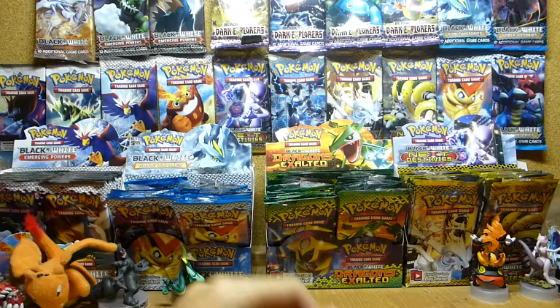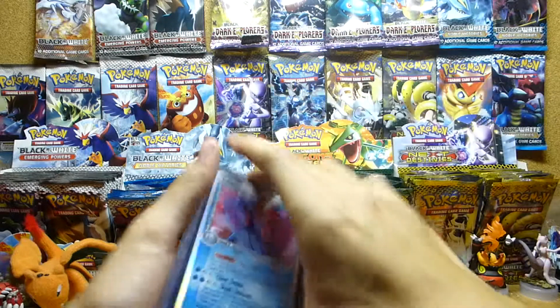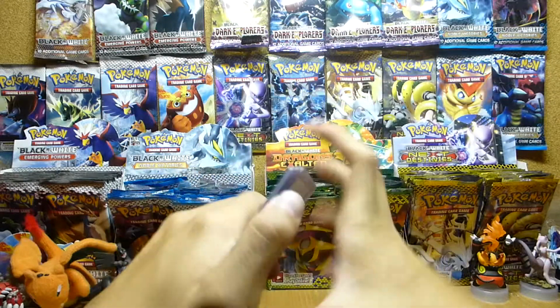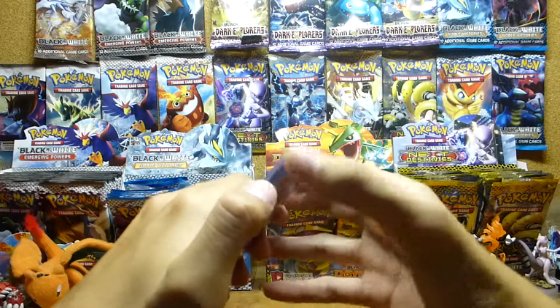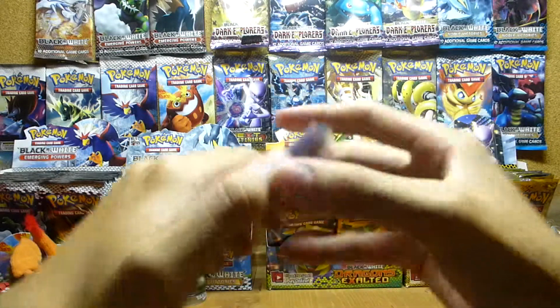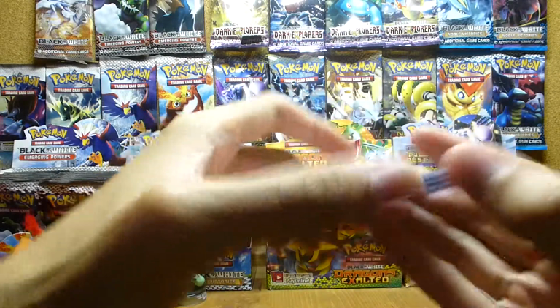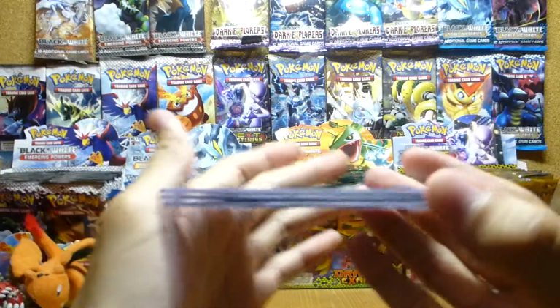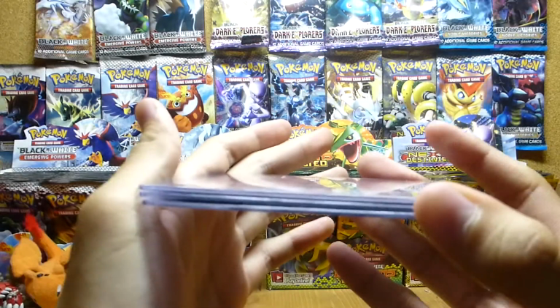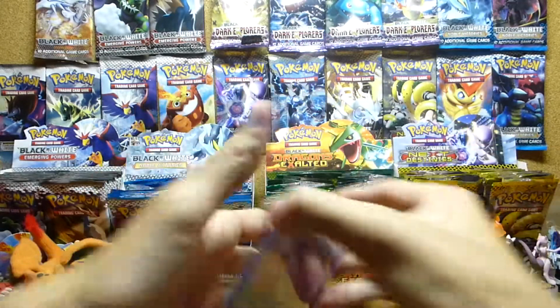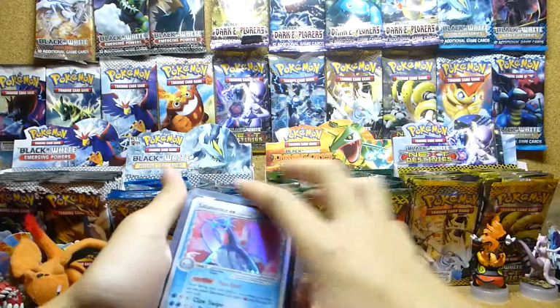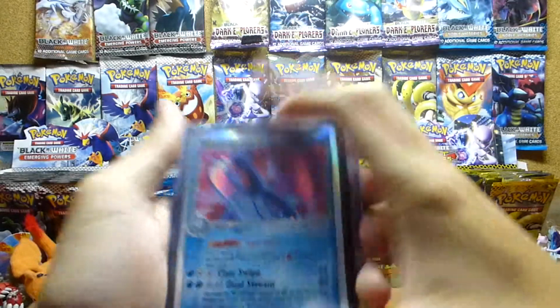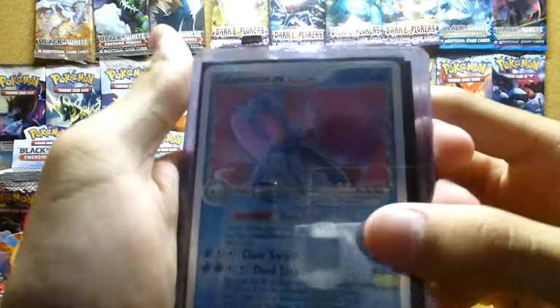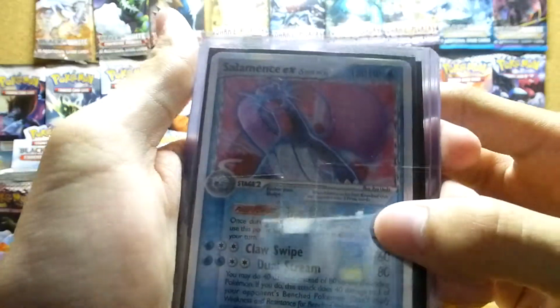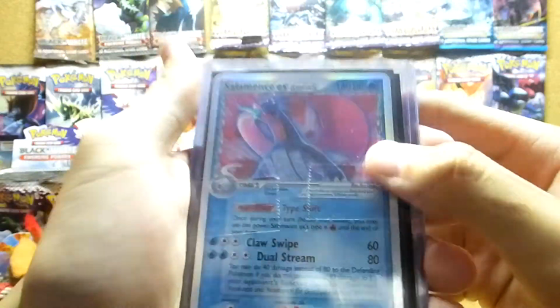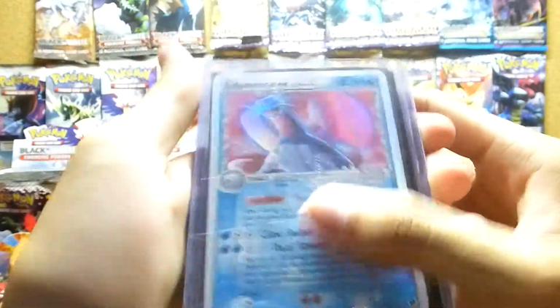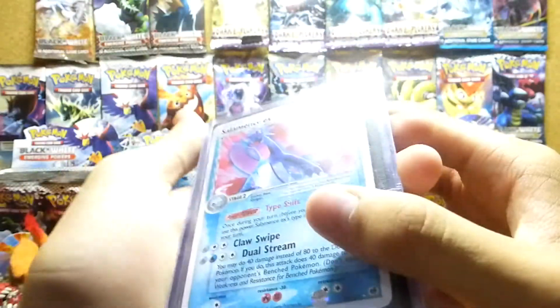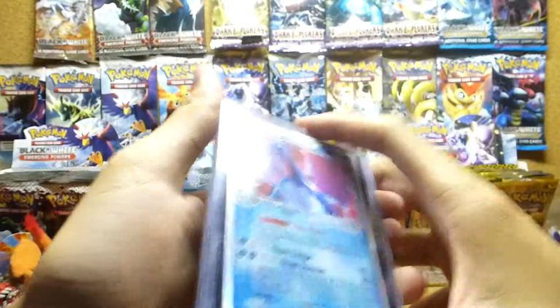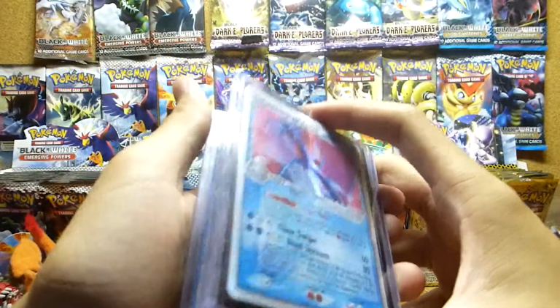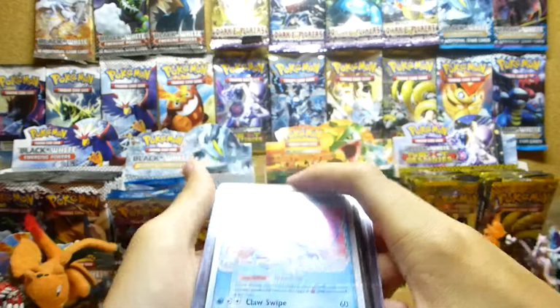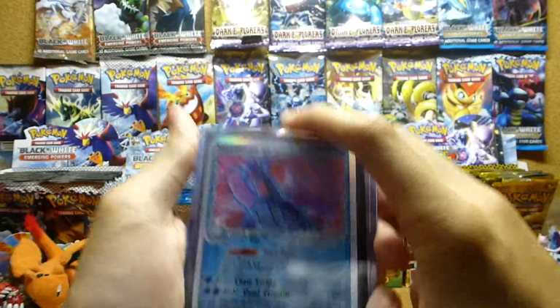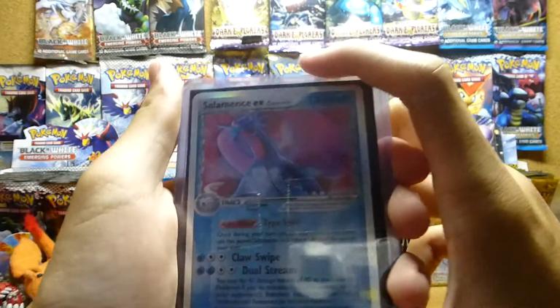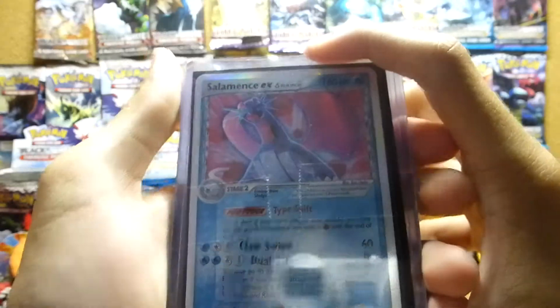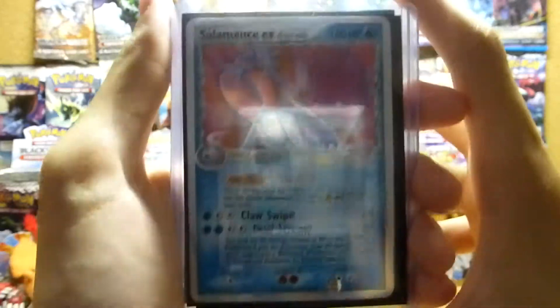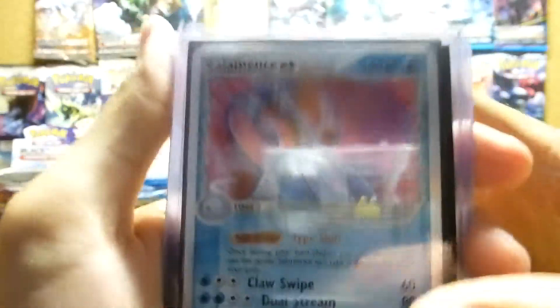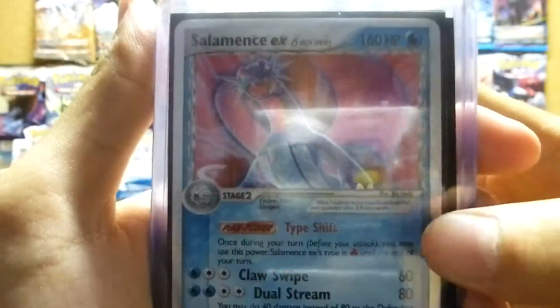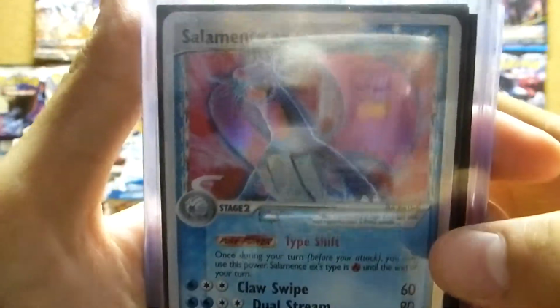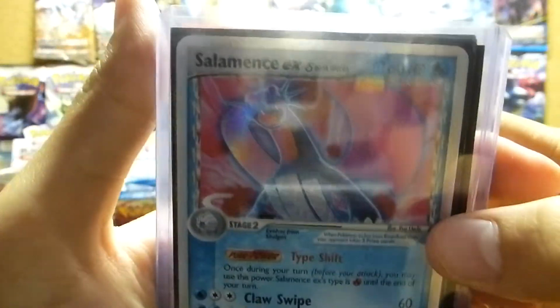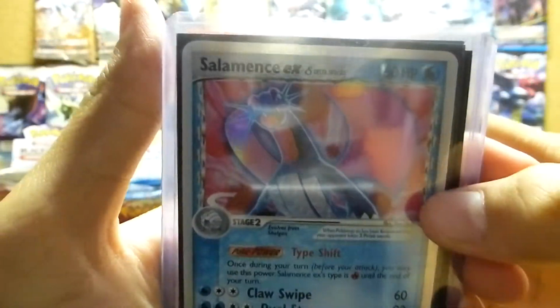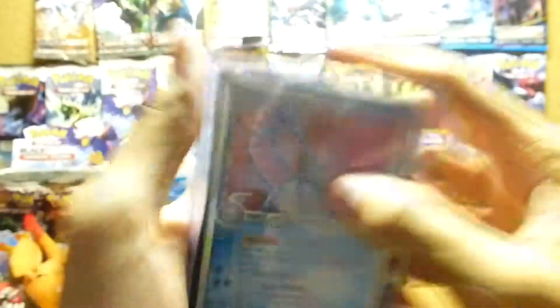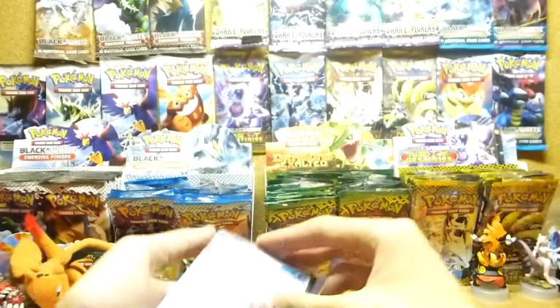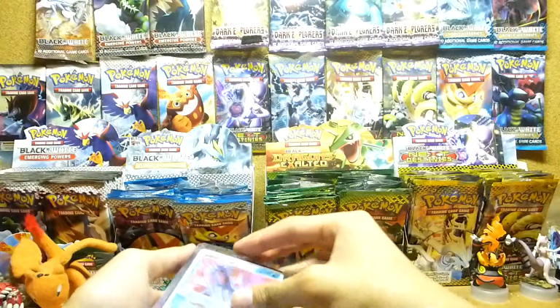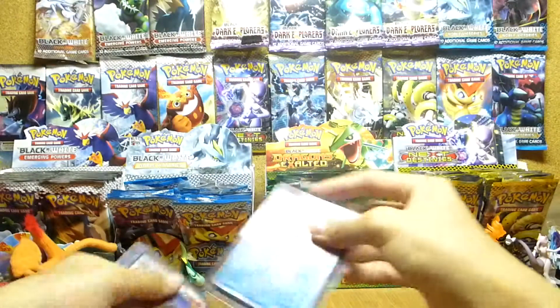So what we traded for — I traded him three of my EXes from Dragons Exalted for all these cards right here. You guys can see it's a pretty big stack.